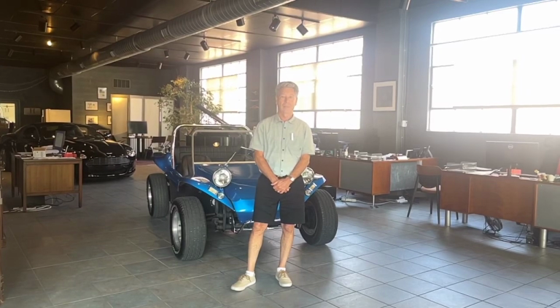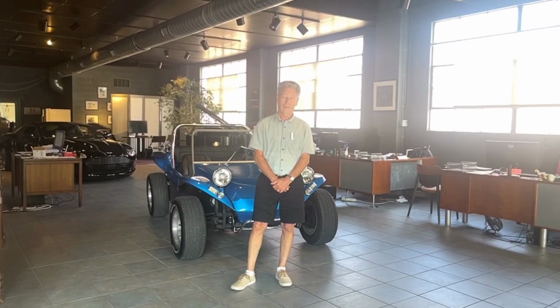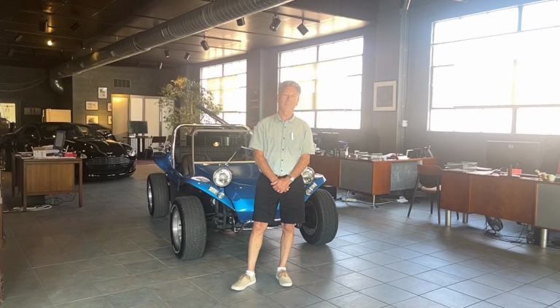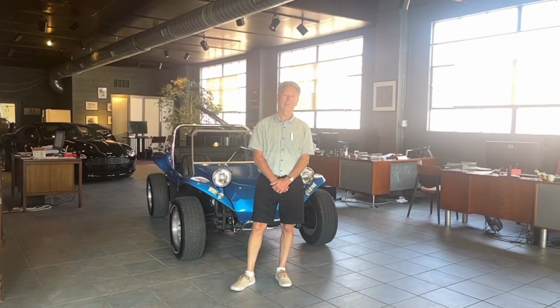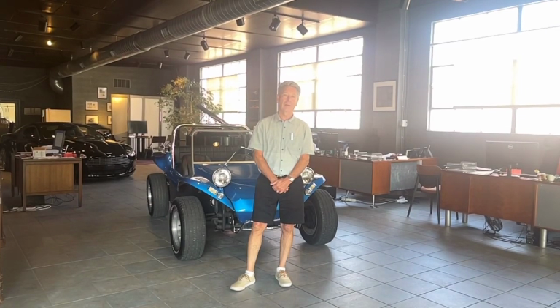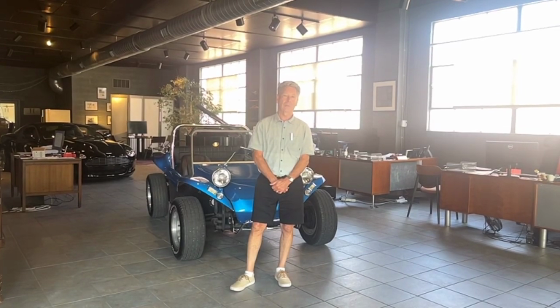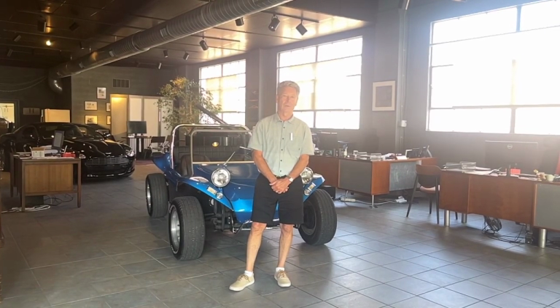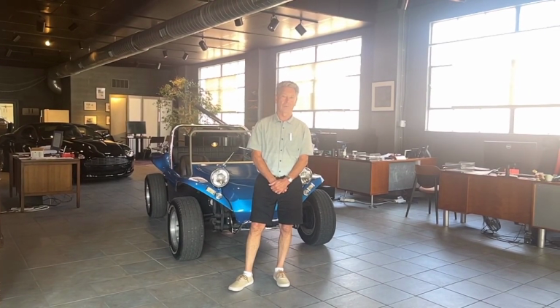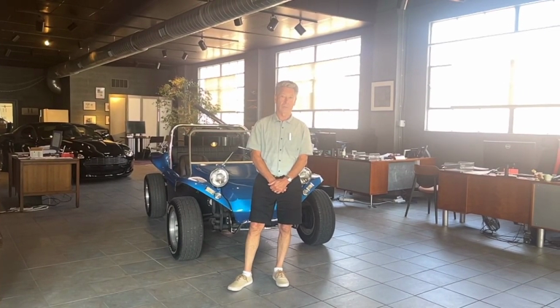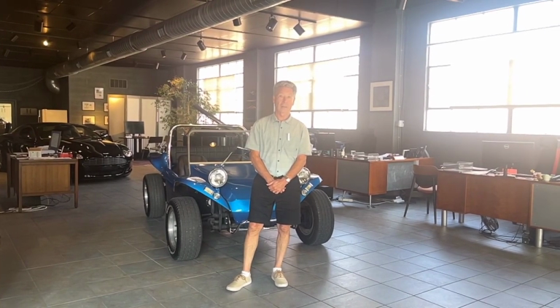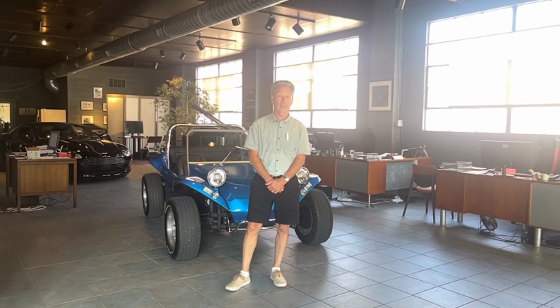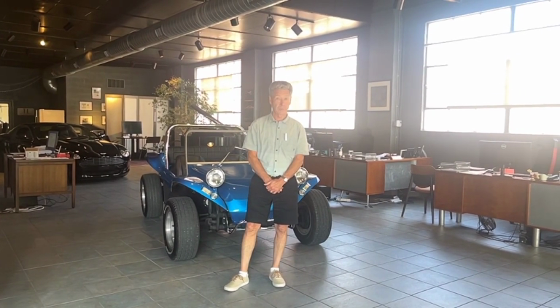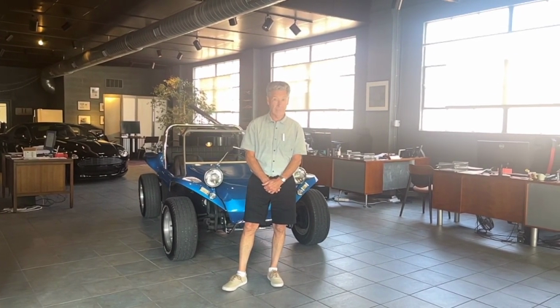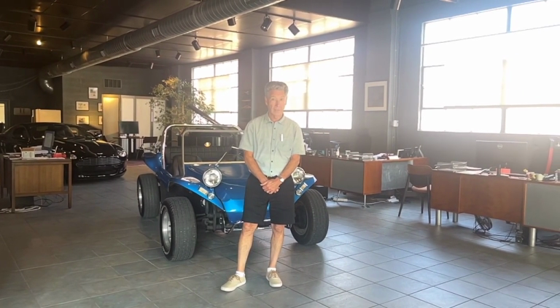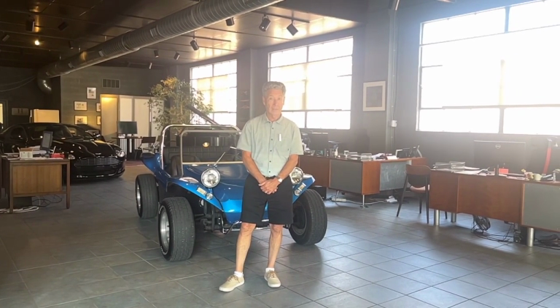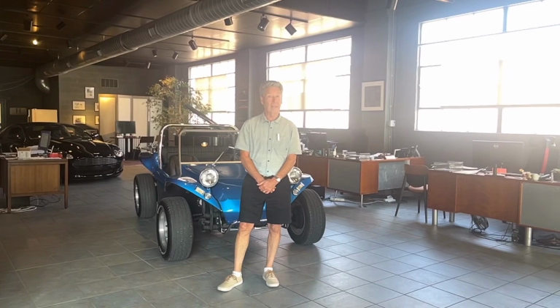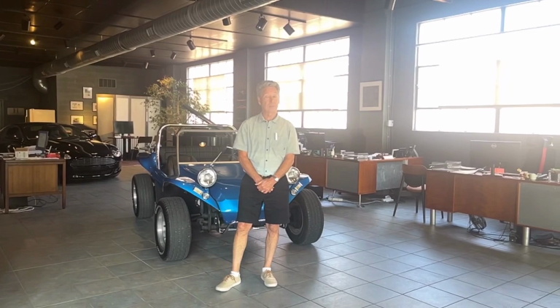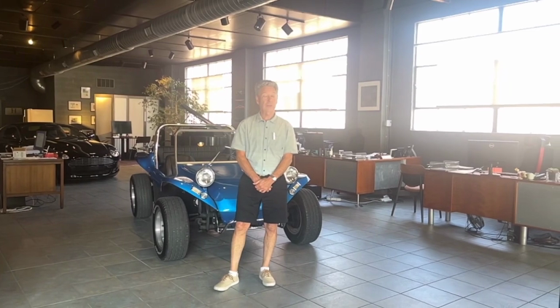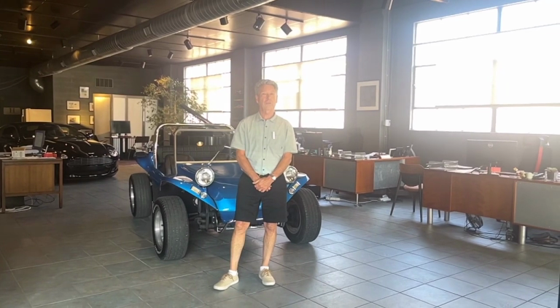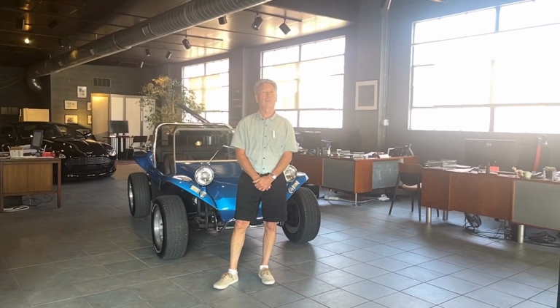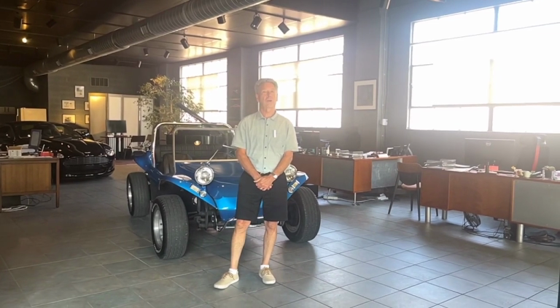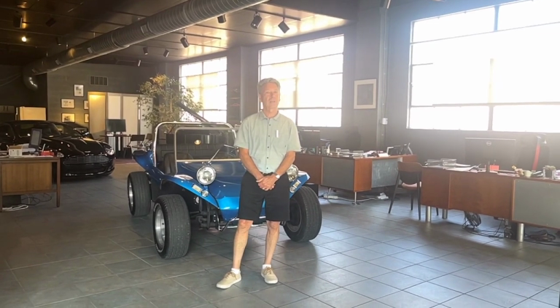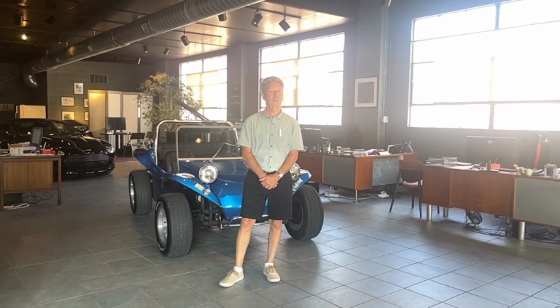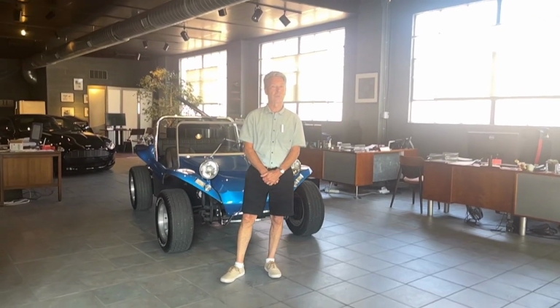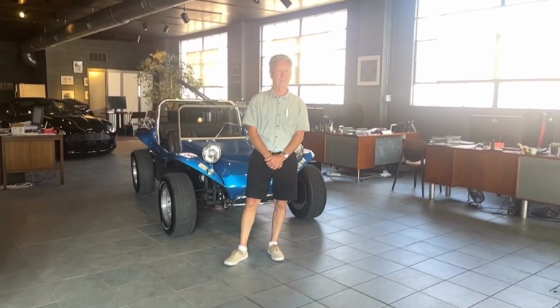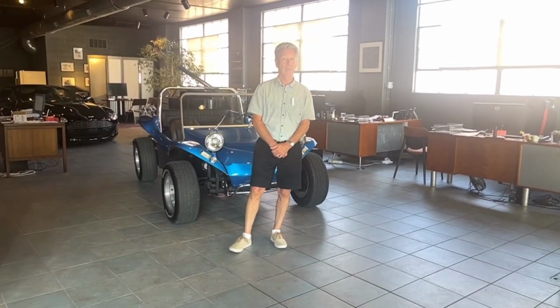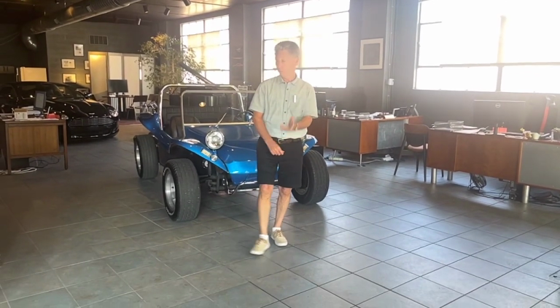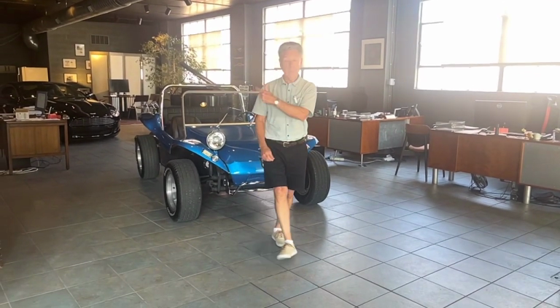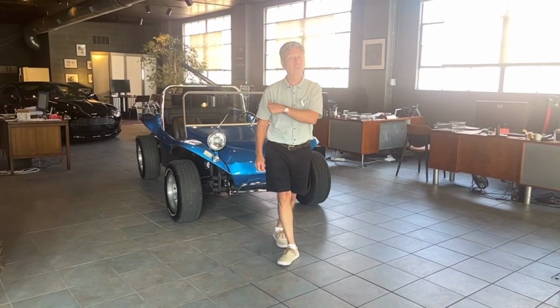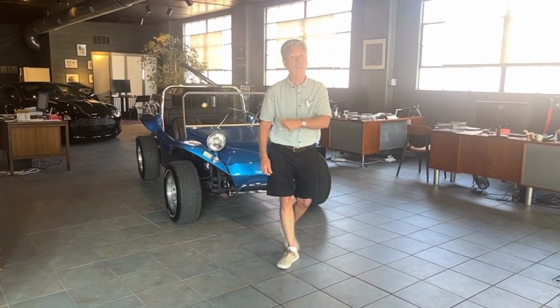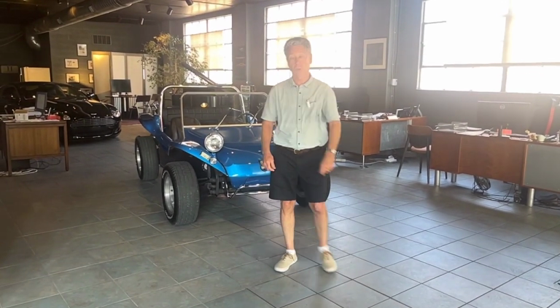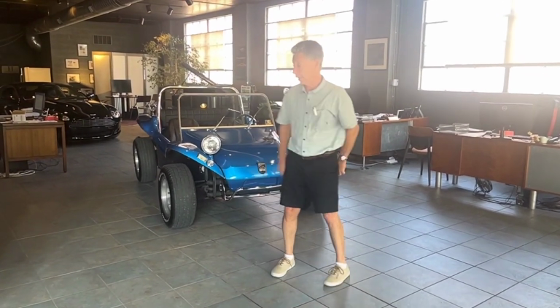Hi, I'm Mike from Michael's Motor Cars, located in Lancaster, Pennsylvania. And I have a particularly special car I'd like to show you today. So come on over and take a look at it.